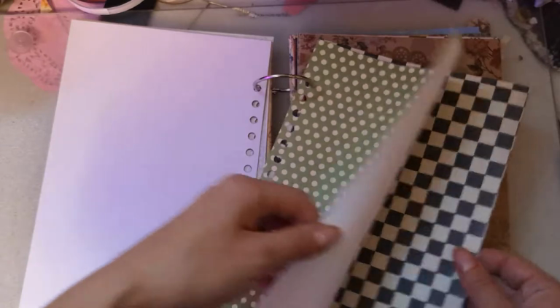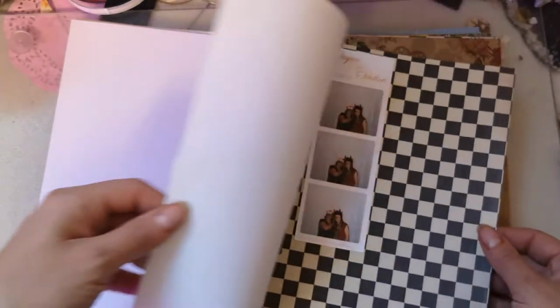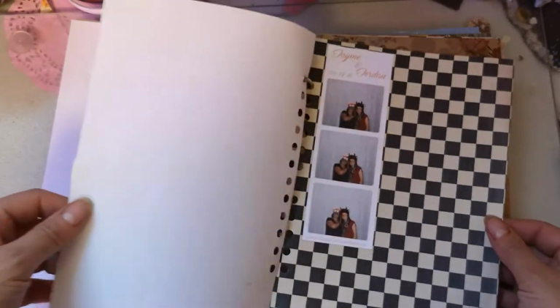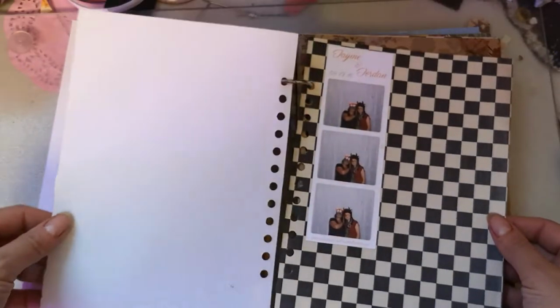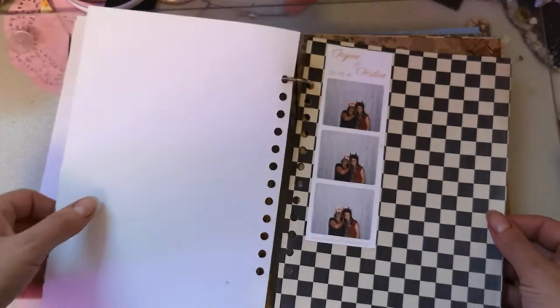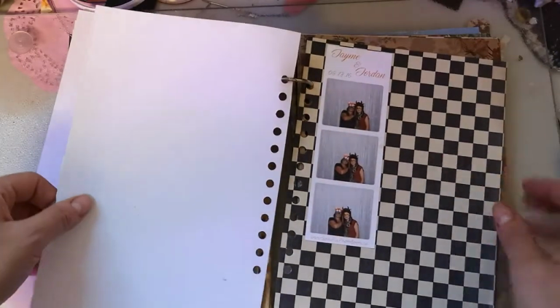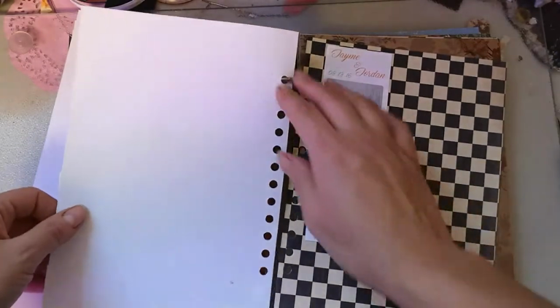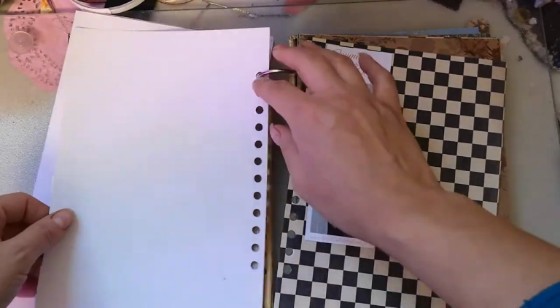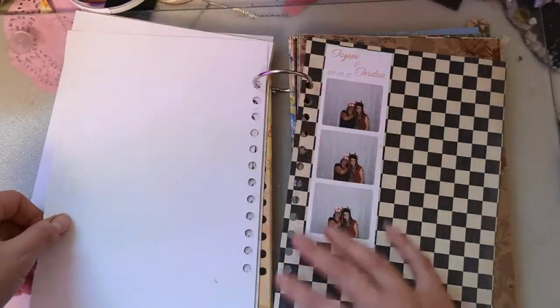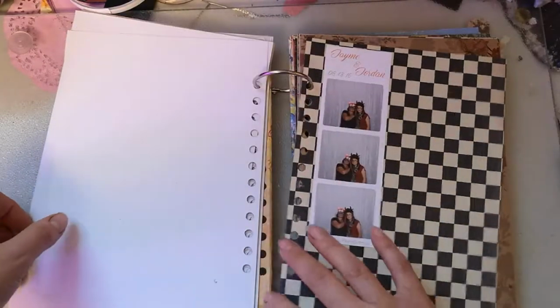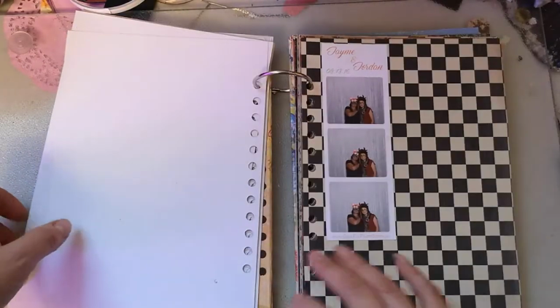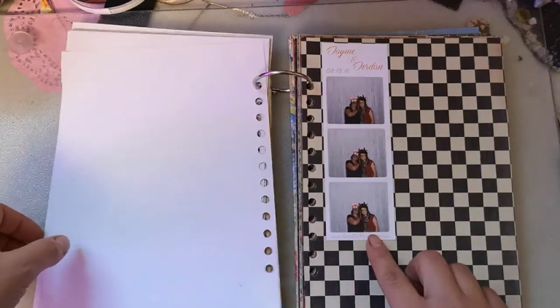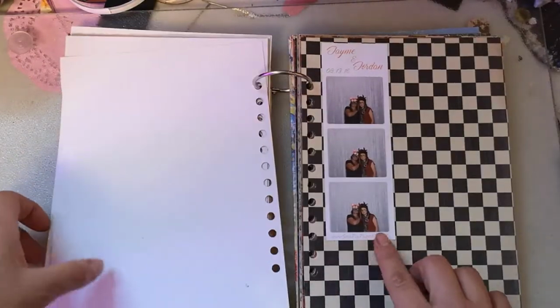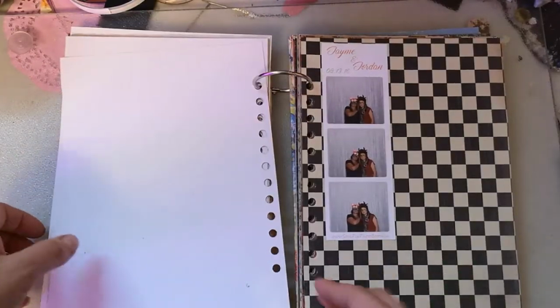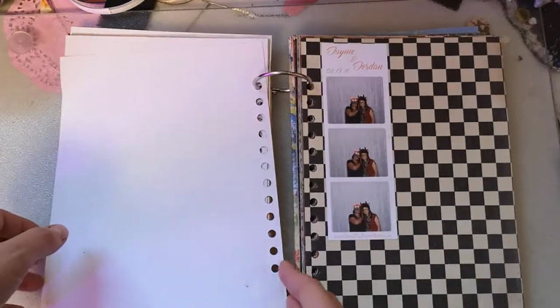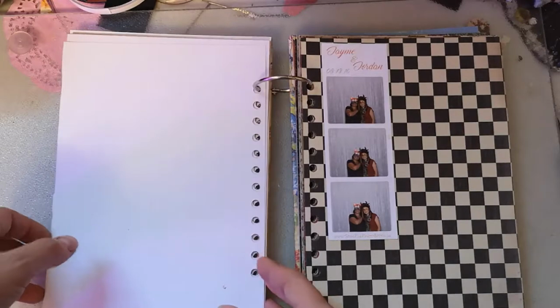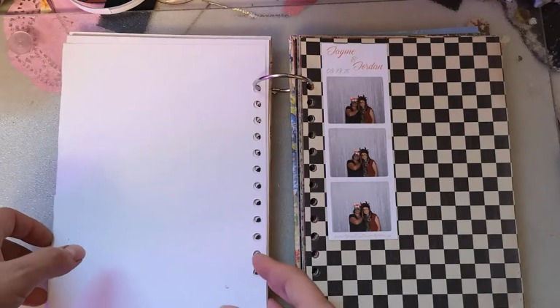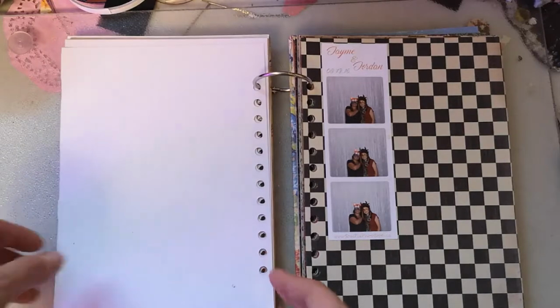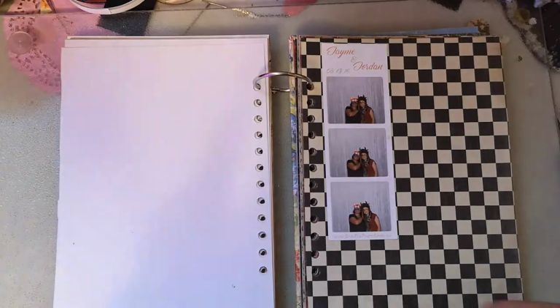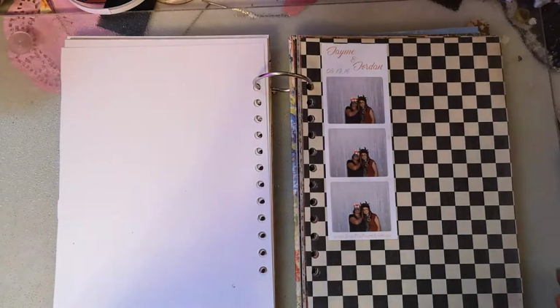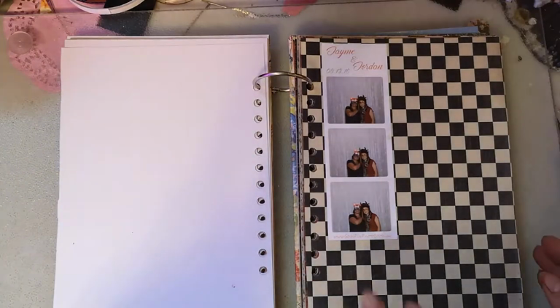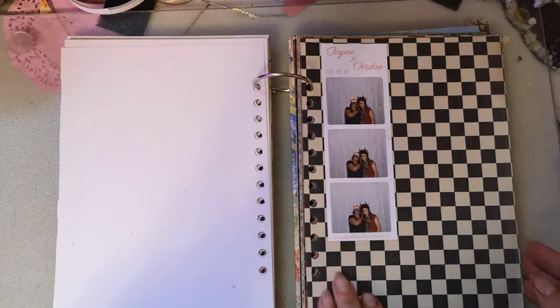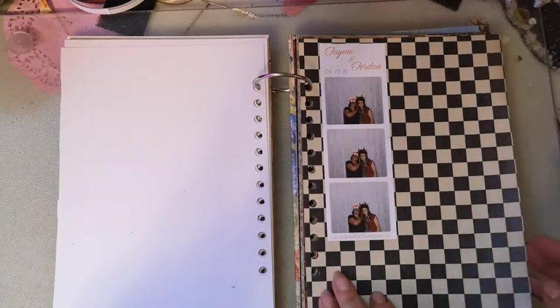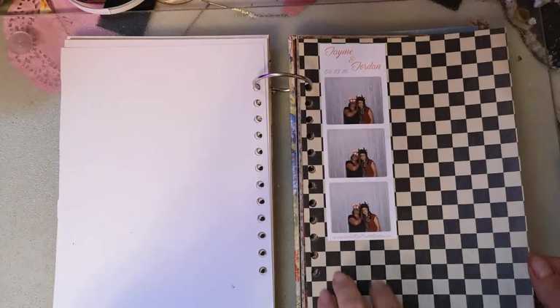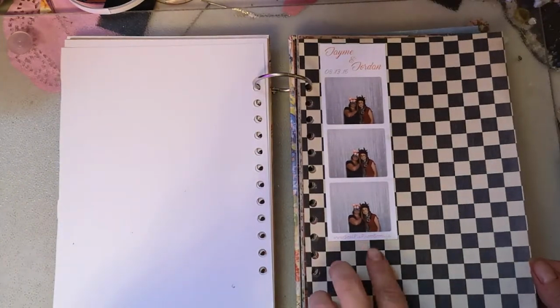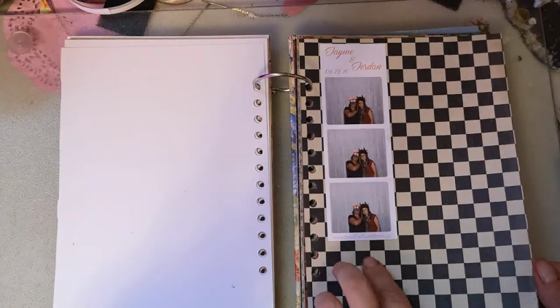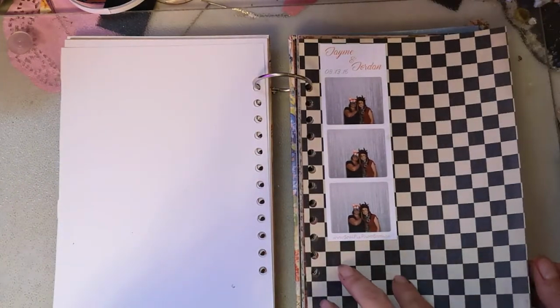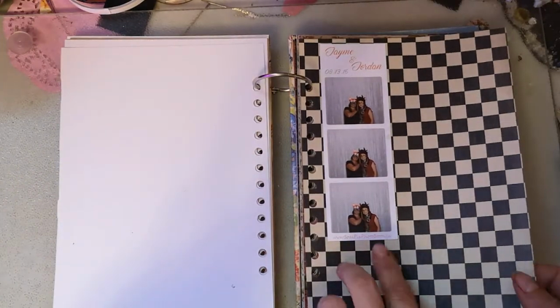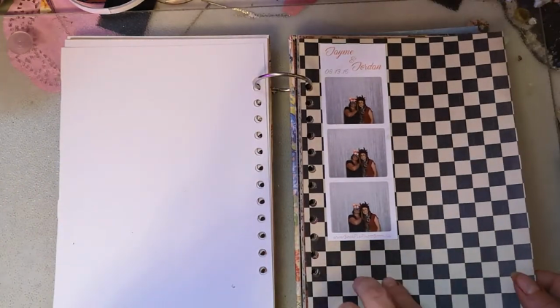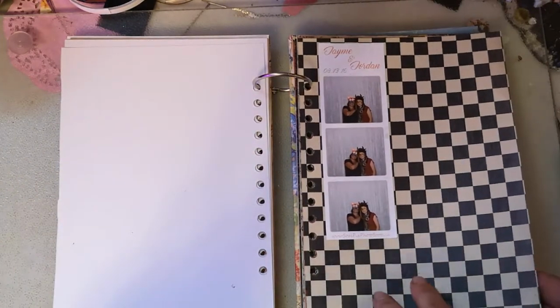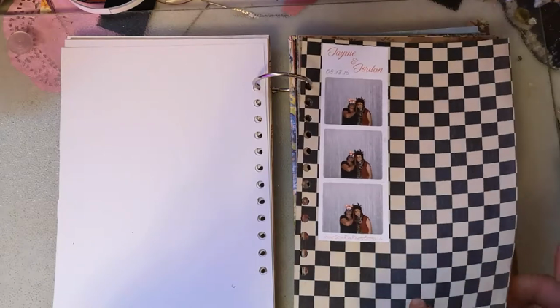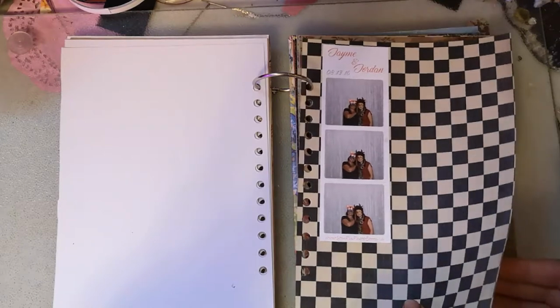I started using it. This is a picture from a couple years ago at my cousin's wedding. He had a little photo booth thing, which was the neatest thing ever.